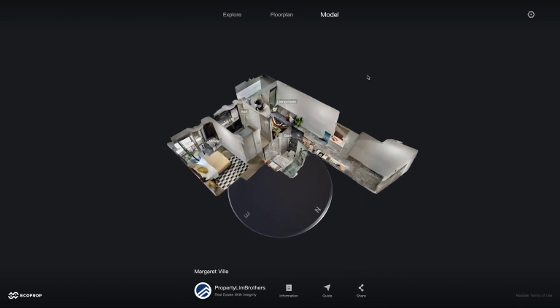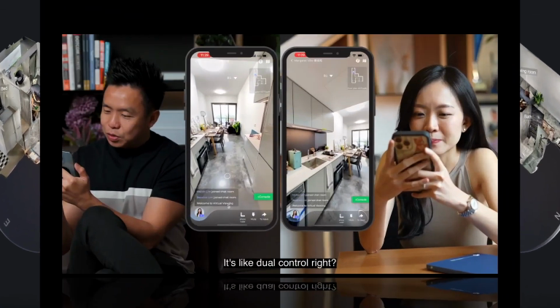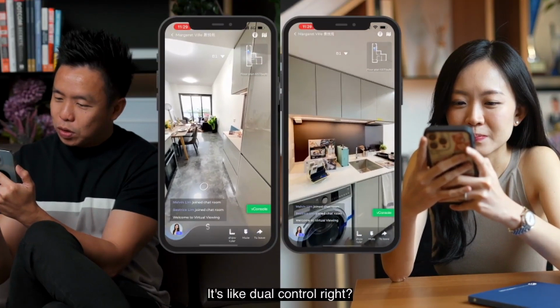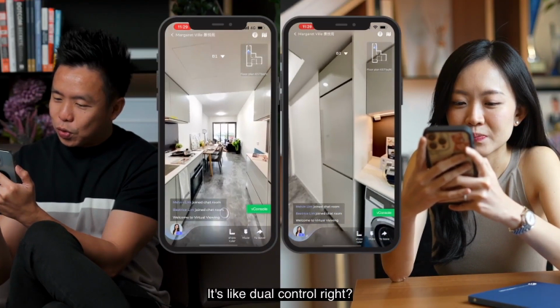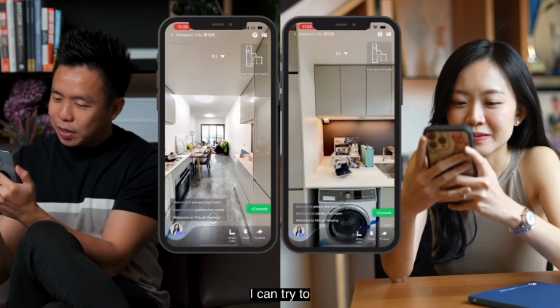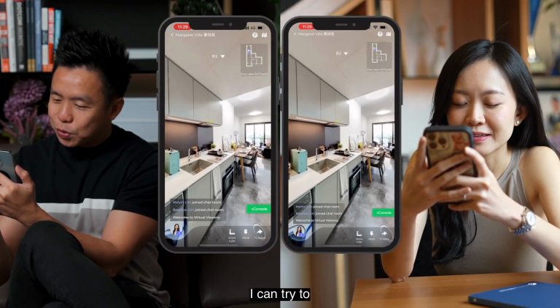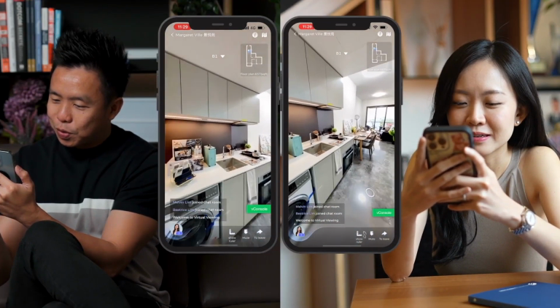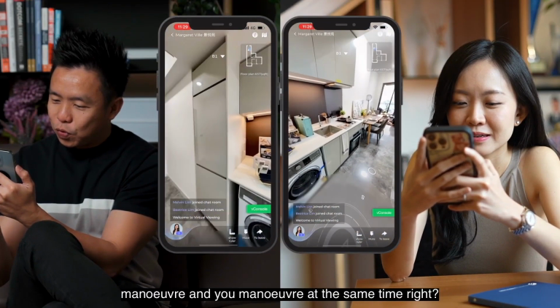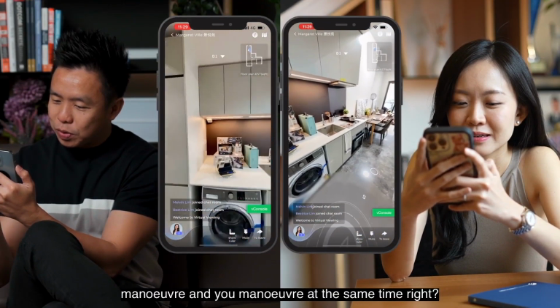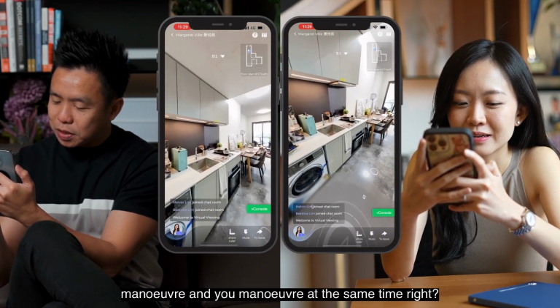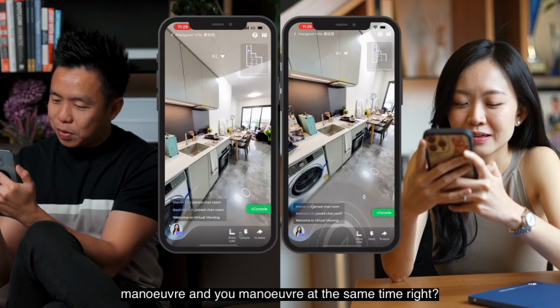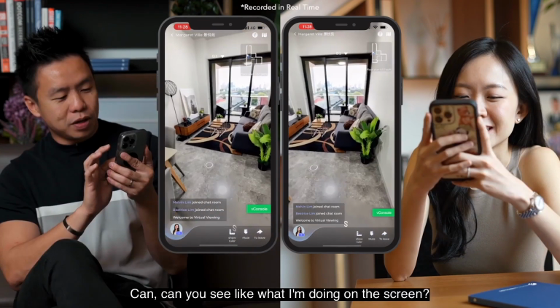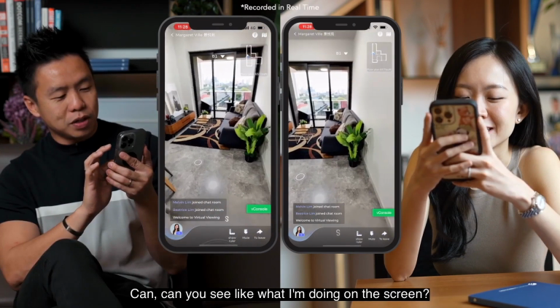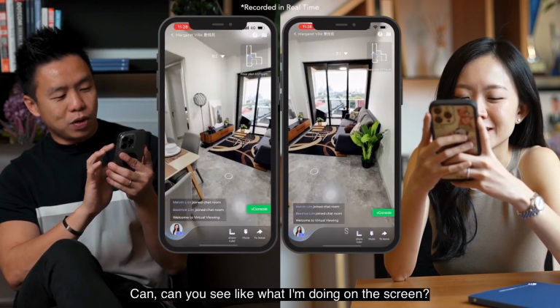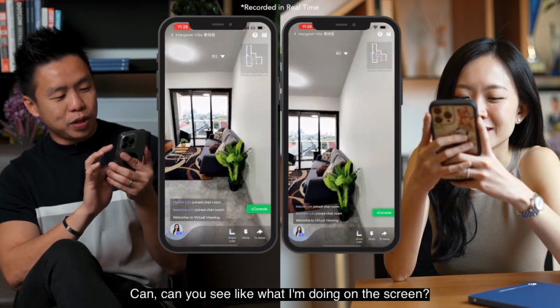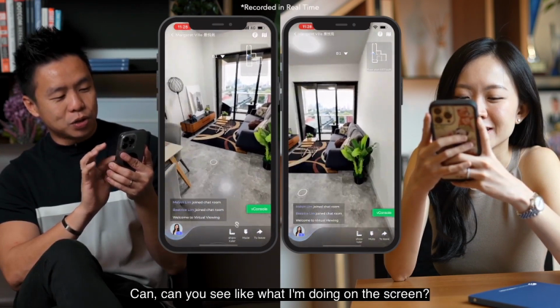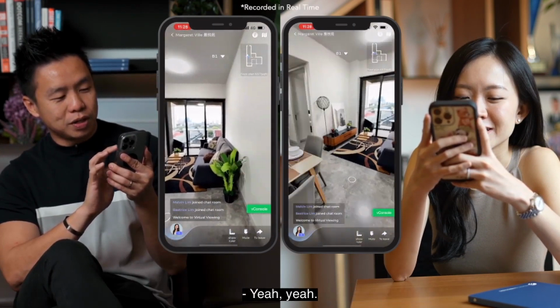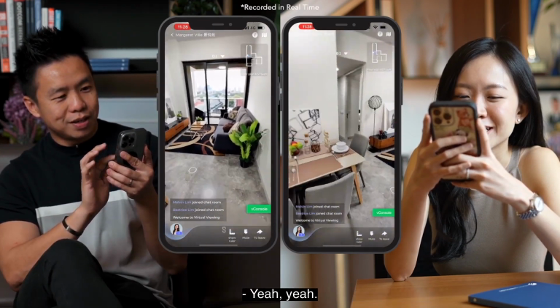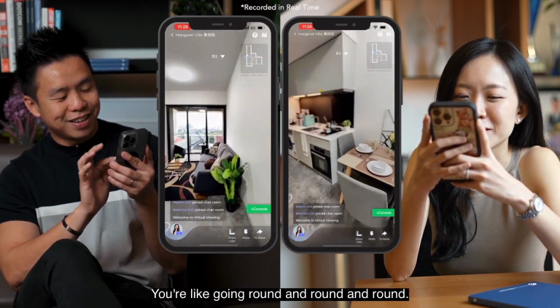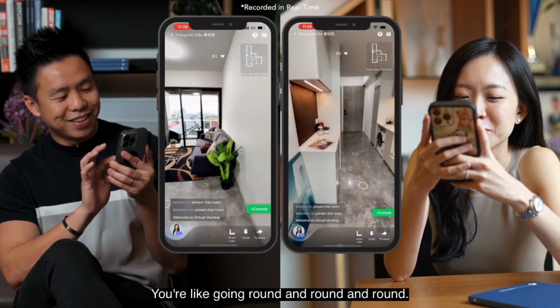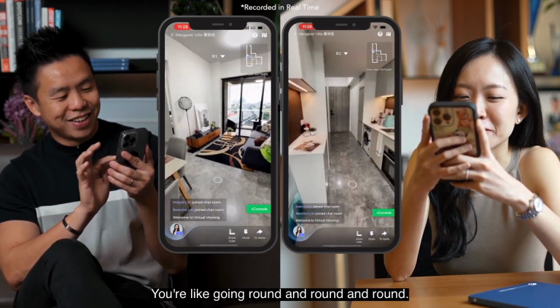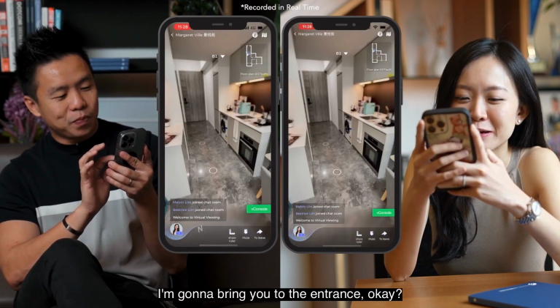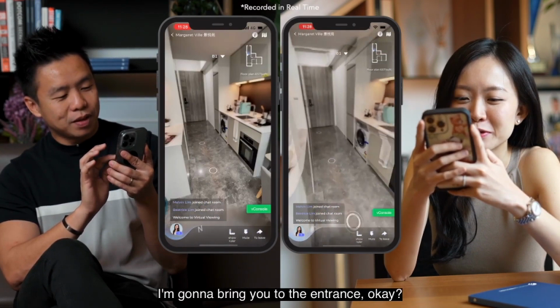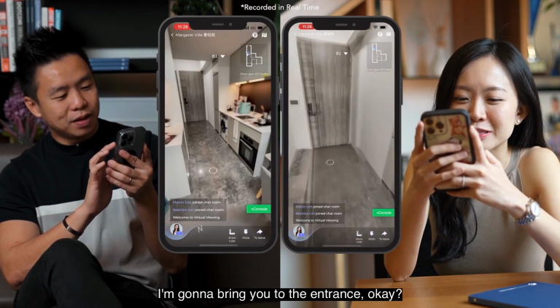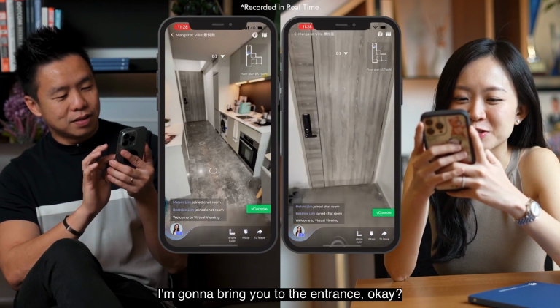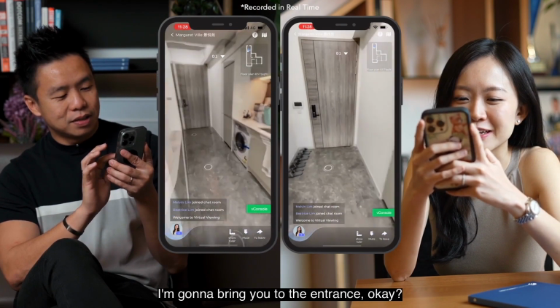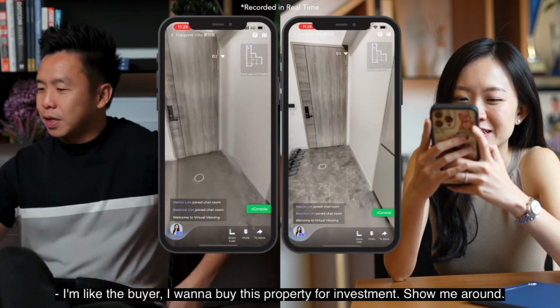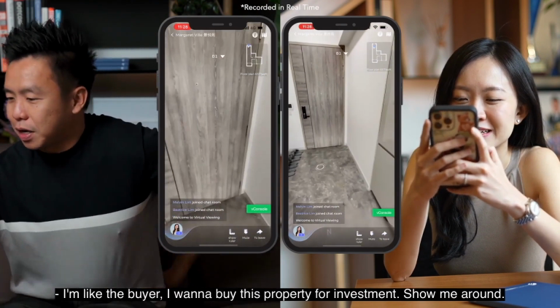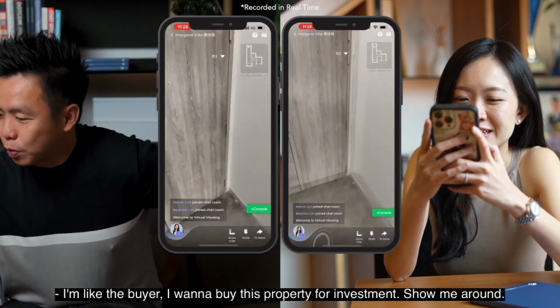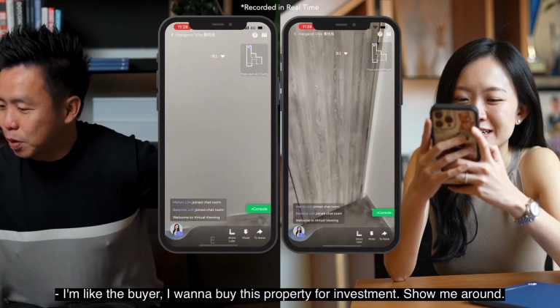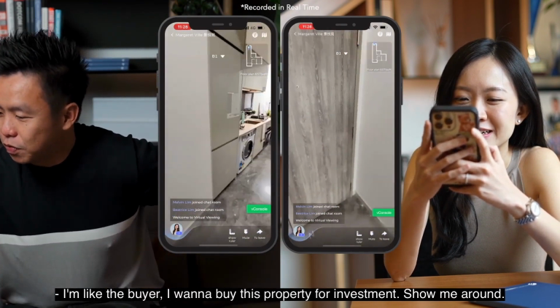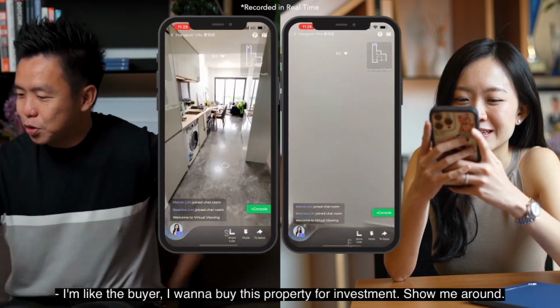It's like dual control — I can try to maneuver and you maneuver at the same time. Can you see what I'm doing on the screen? Yeah, you're going around and around. I'm going to bring you to the entrance. I'm like the buyer — I want to buy this property for investment, show me around.